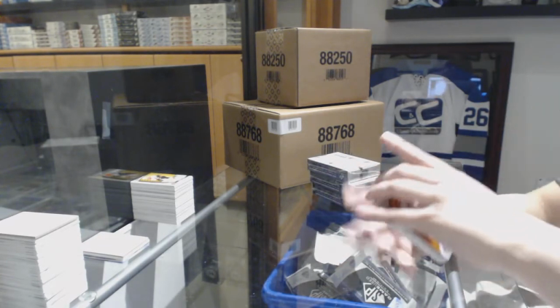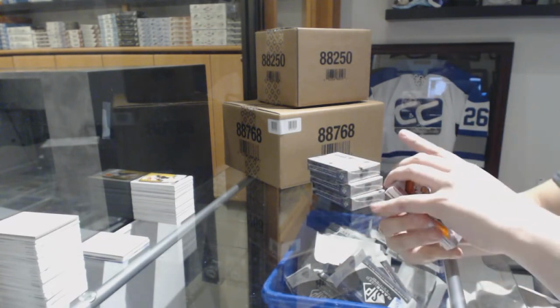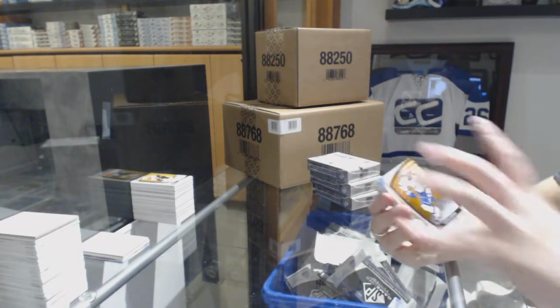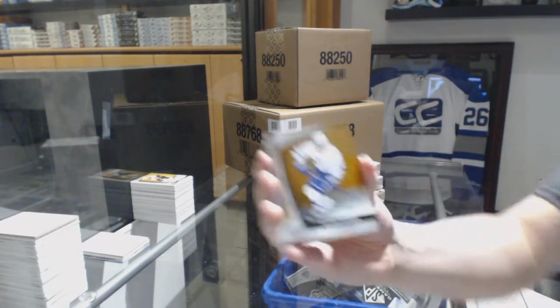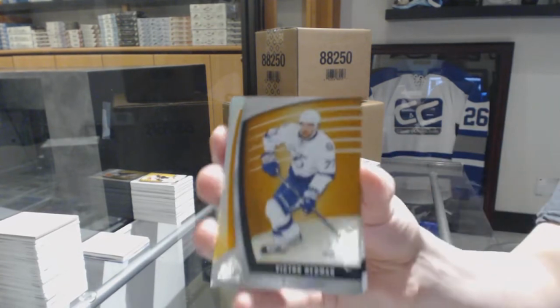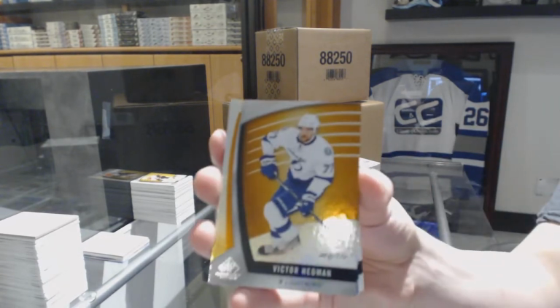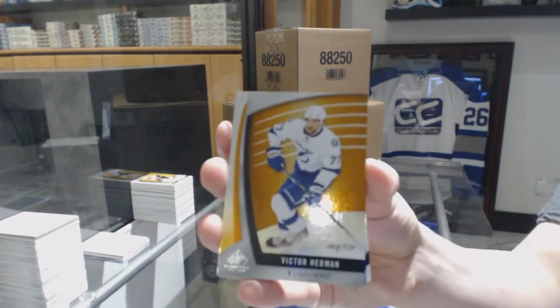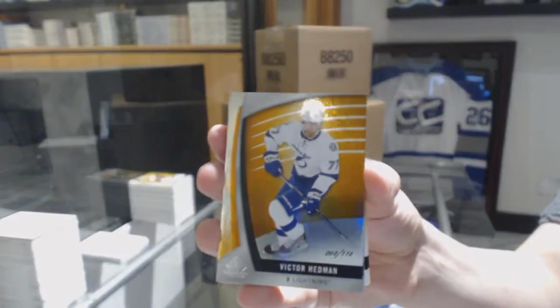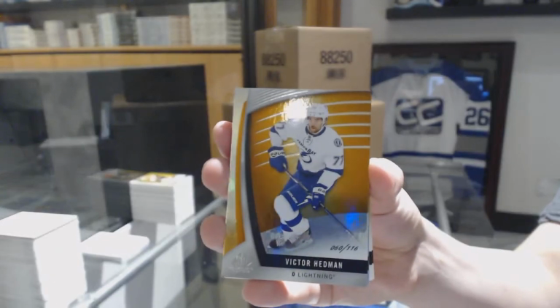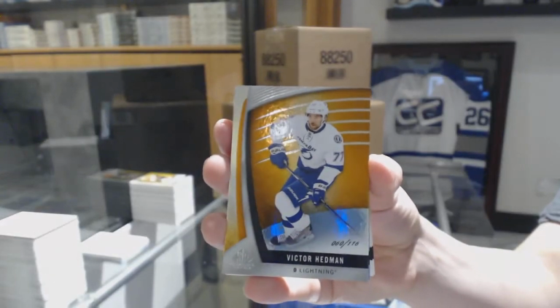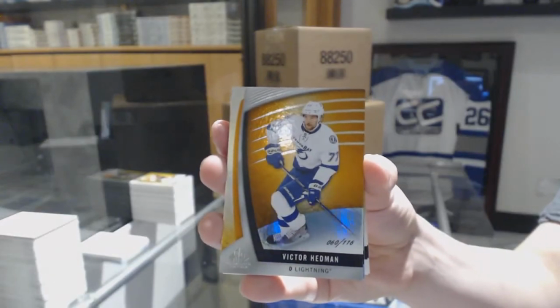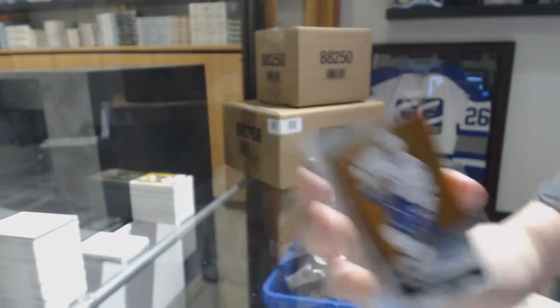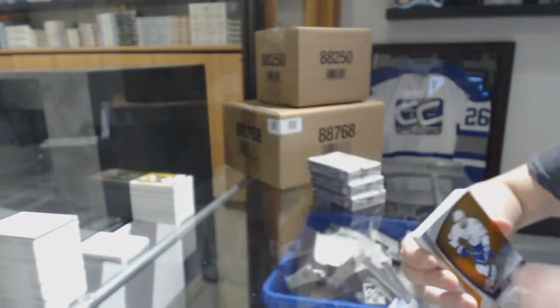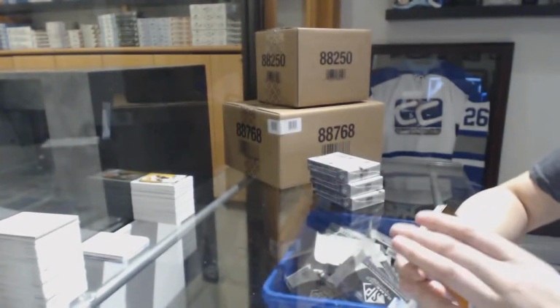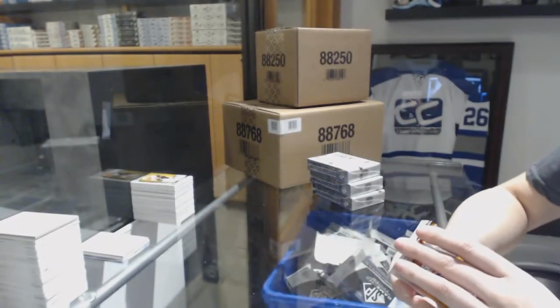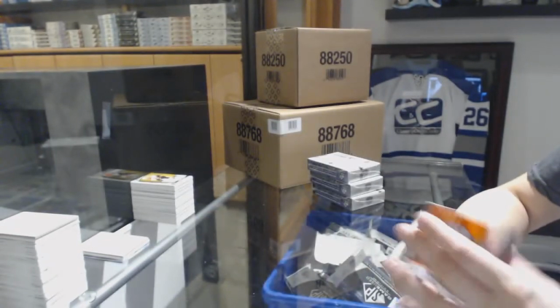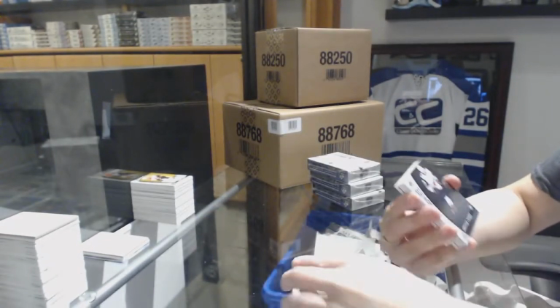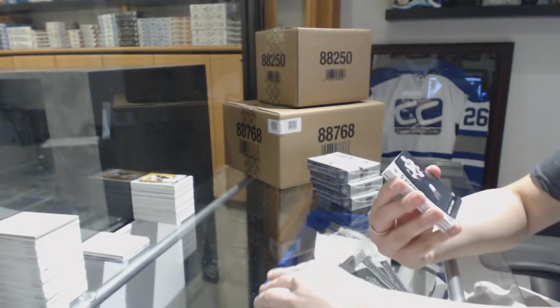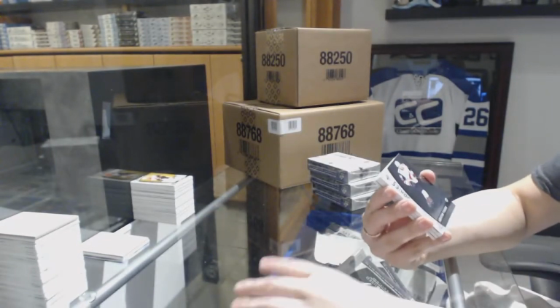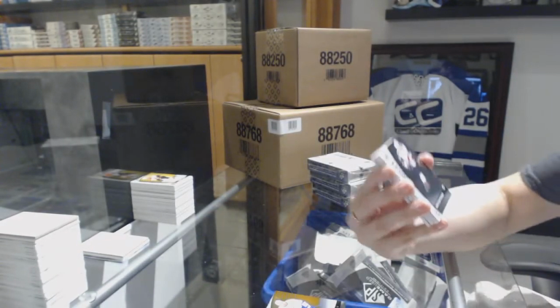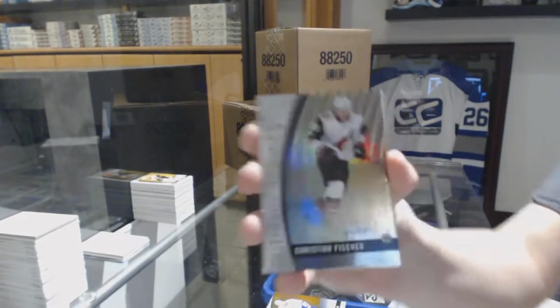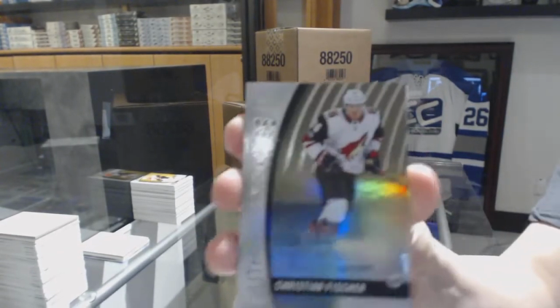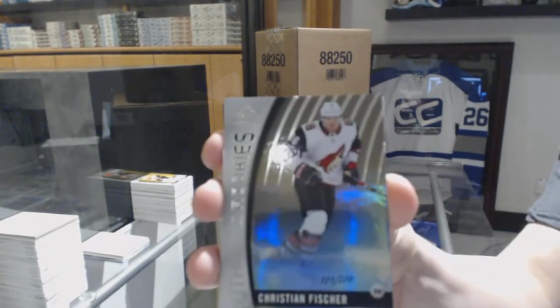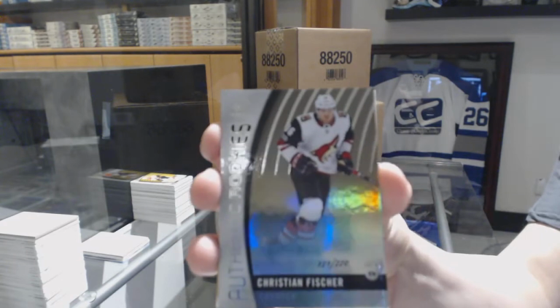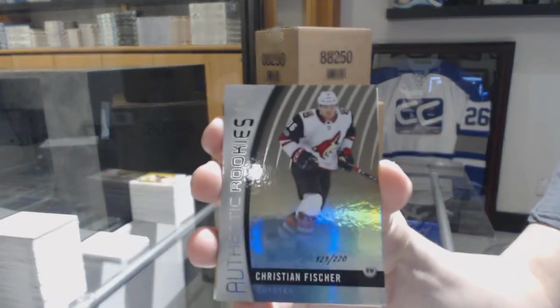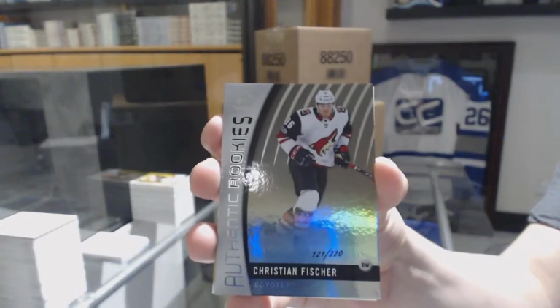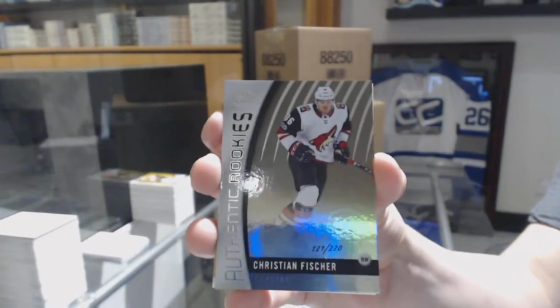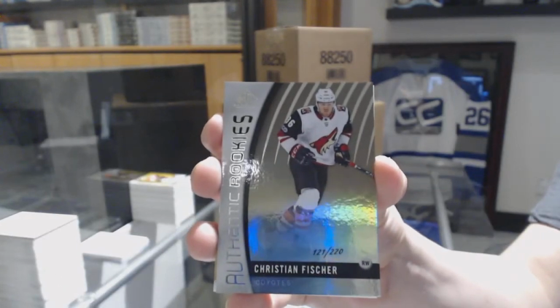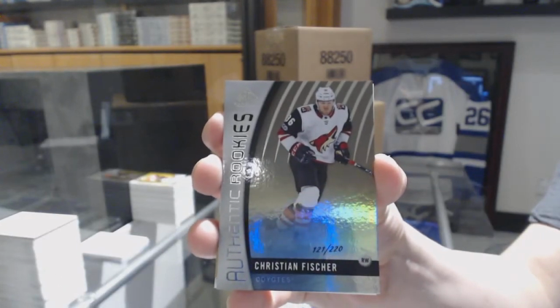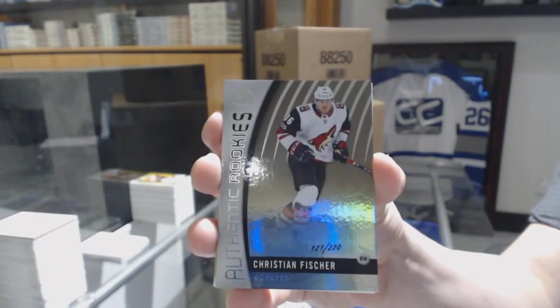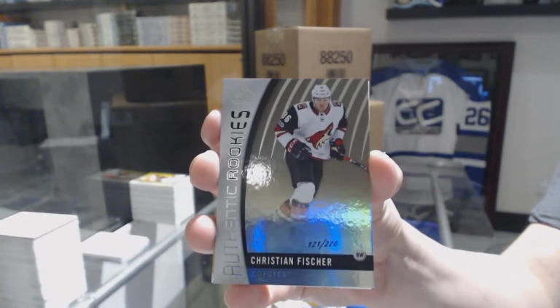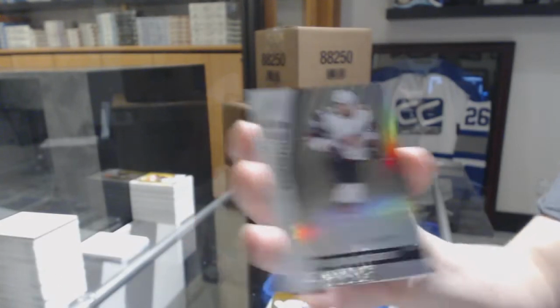We've got an orange number to 116 for the Tampa Bay Lightning, Victor Hedman. Rainbow number to 220 for the Arizona Coyotes, Christian Fischer.